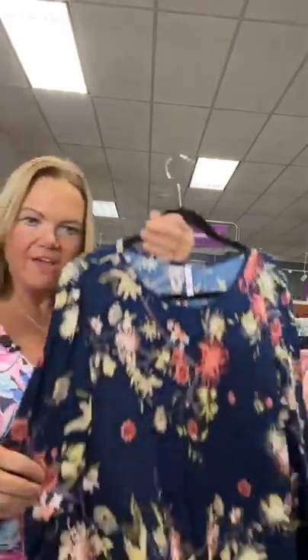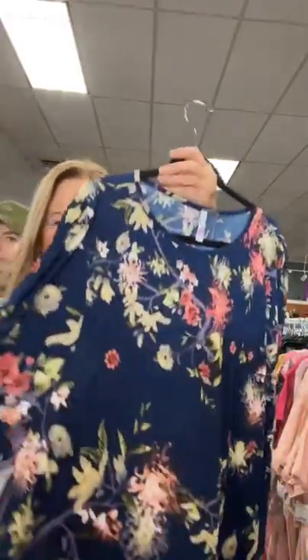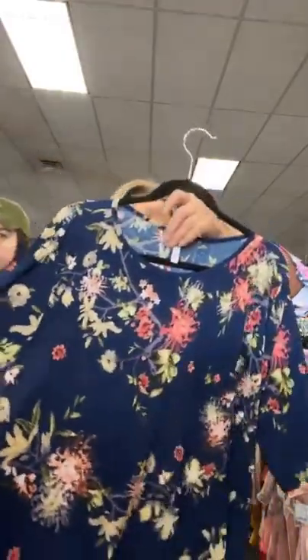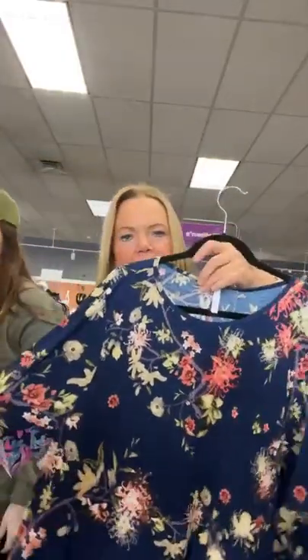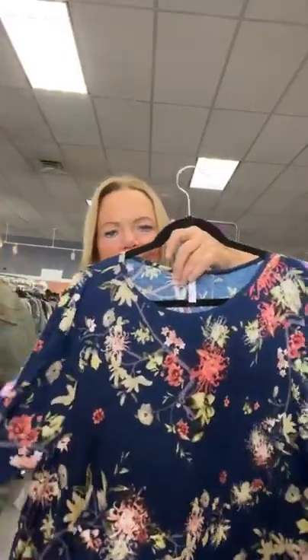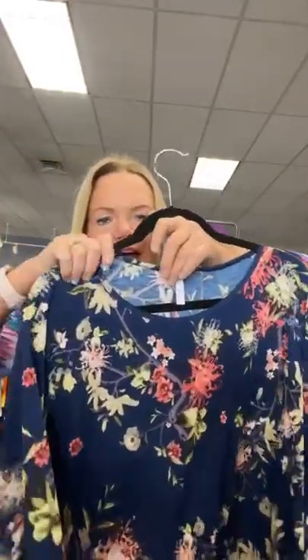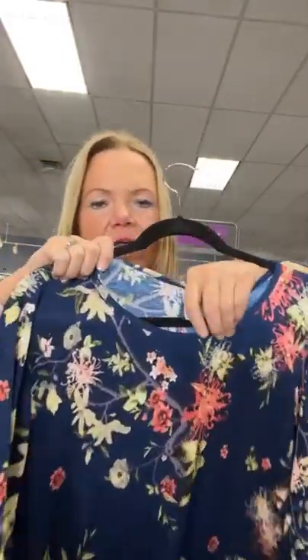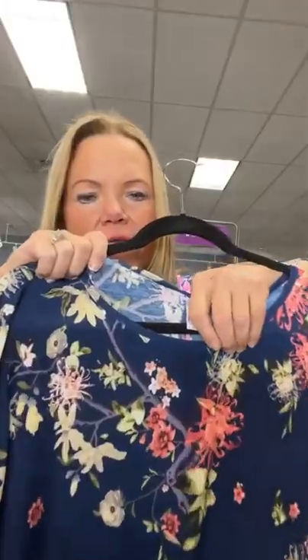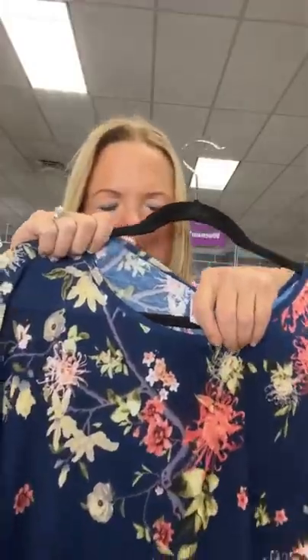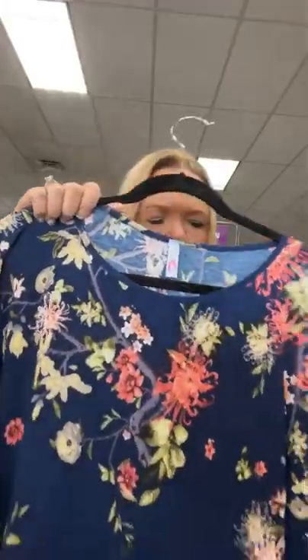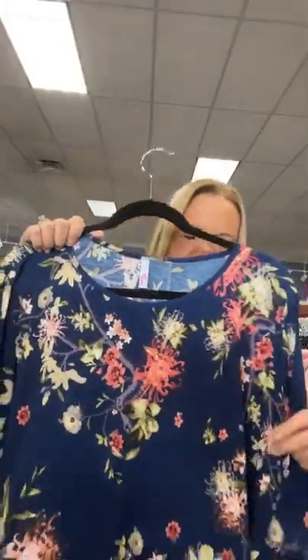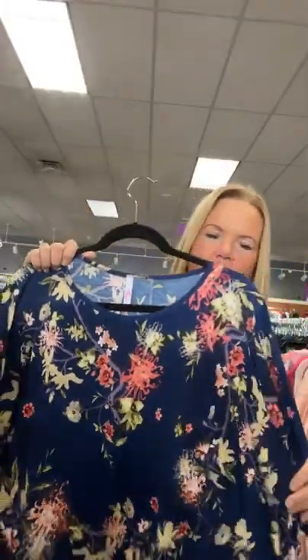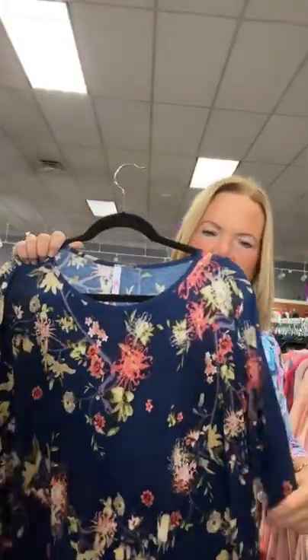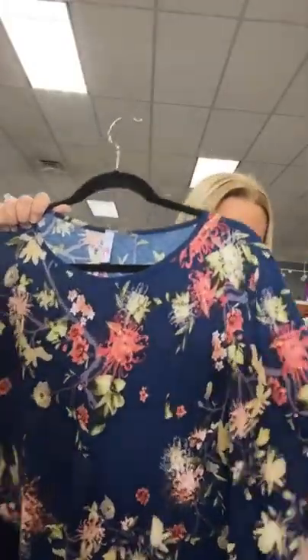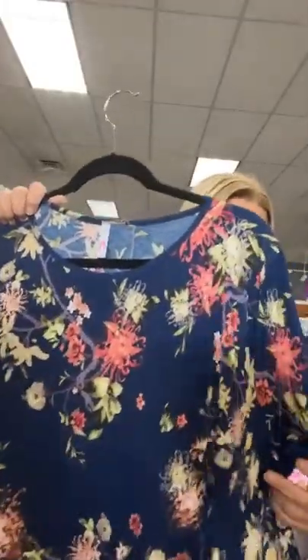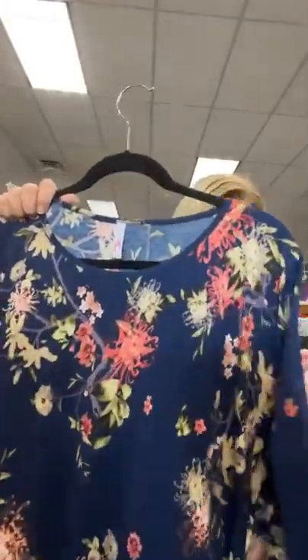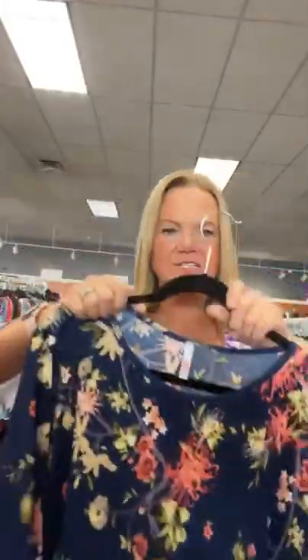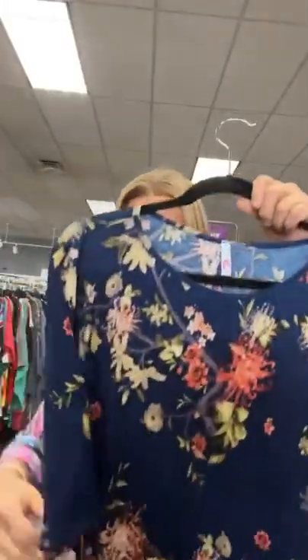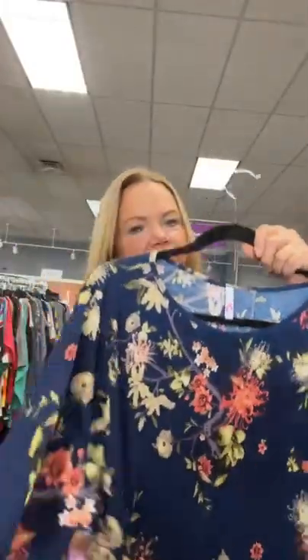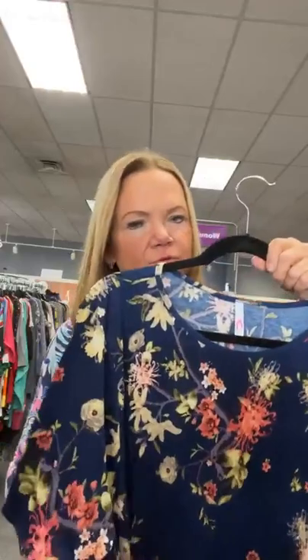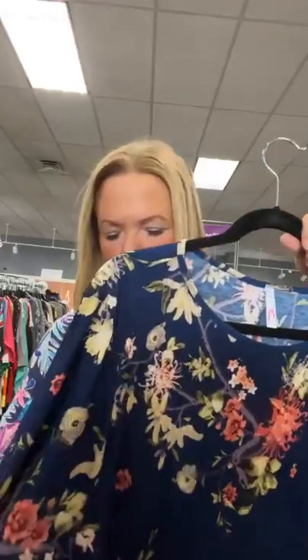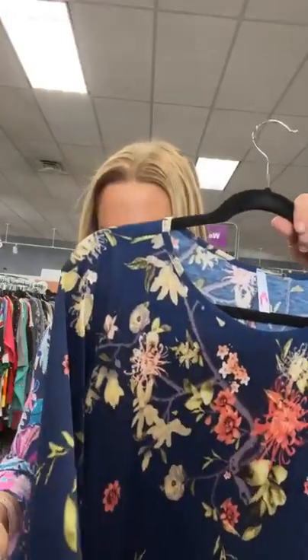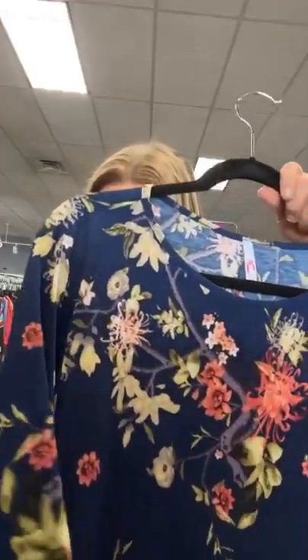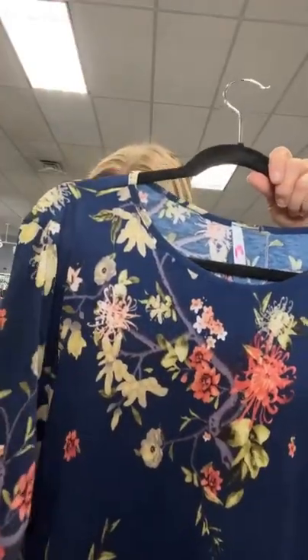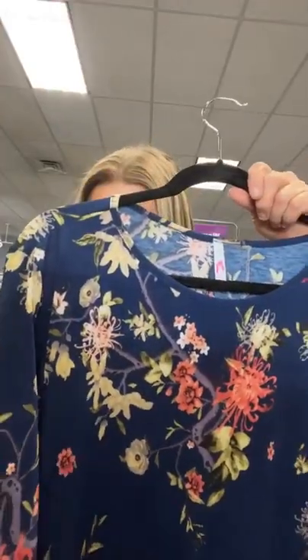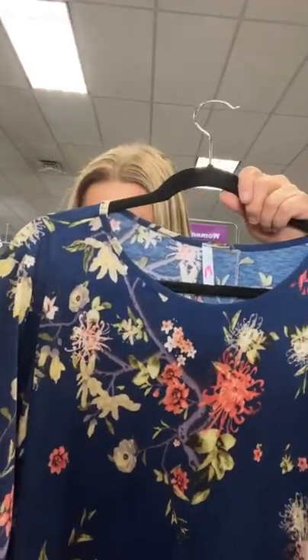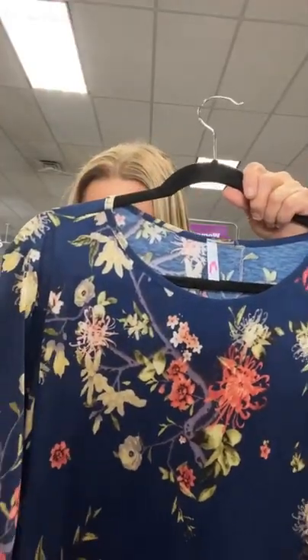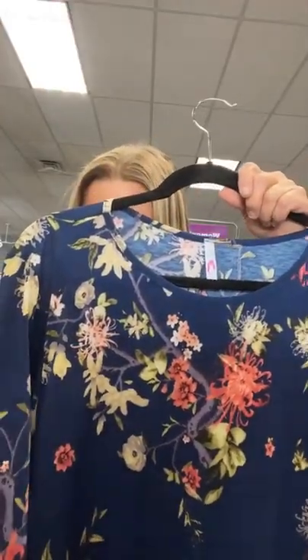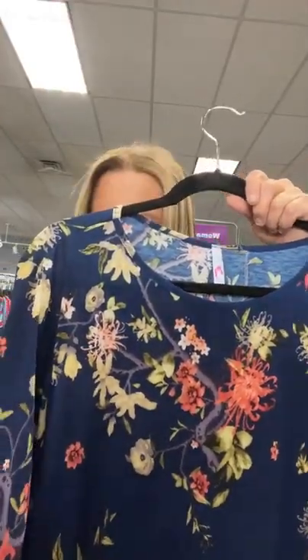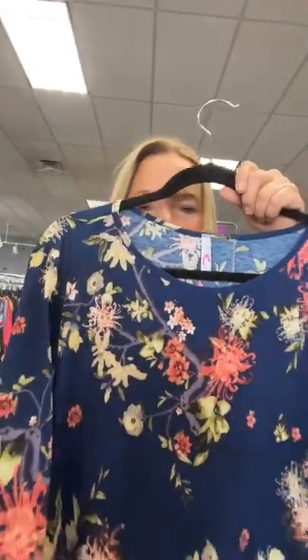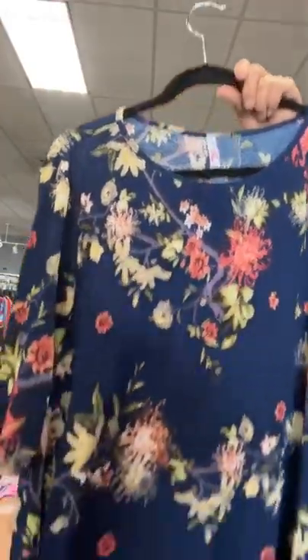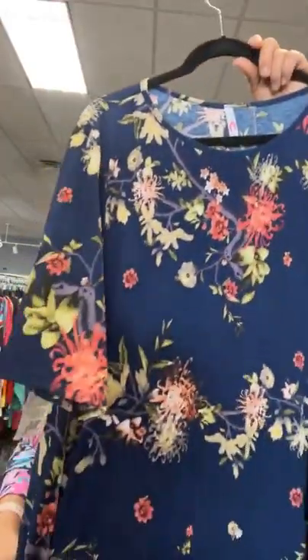Another 5X top, new with tags — blue floral. I wore a top like this the other day and just loved it. 5X, $22.95. Sold space 30.